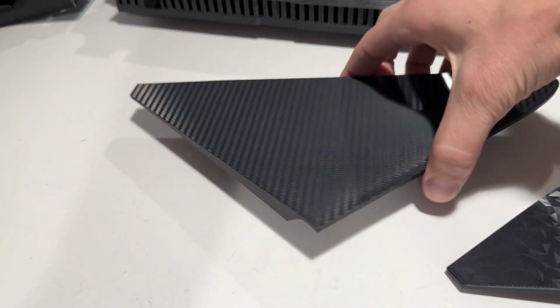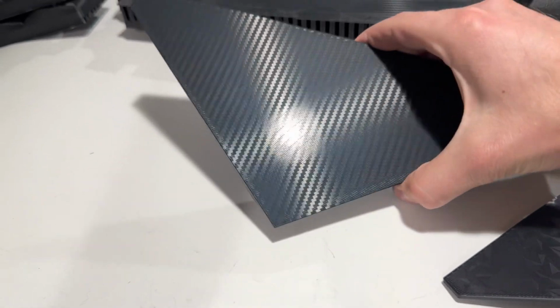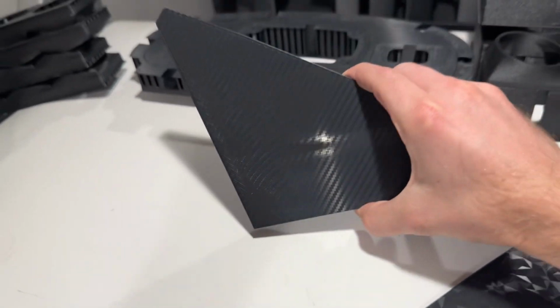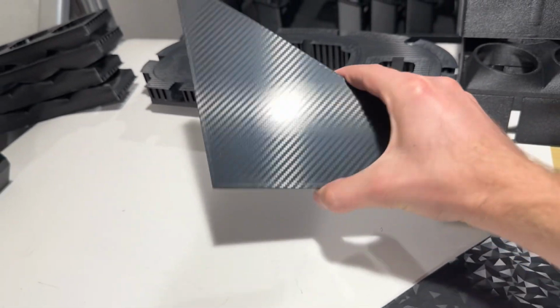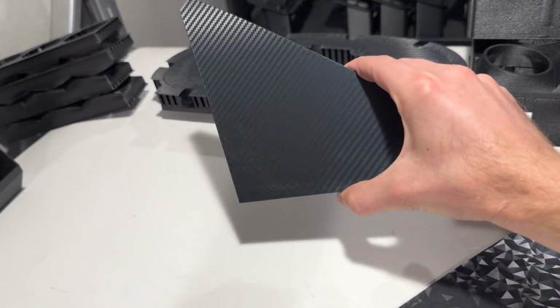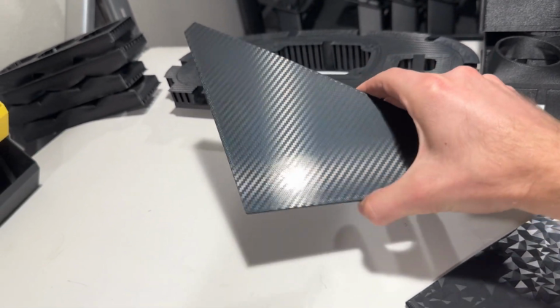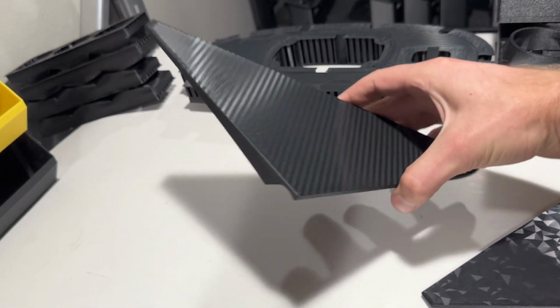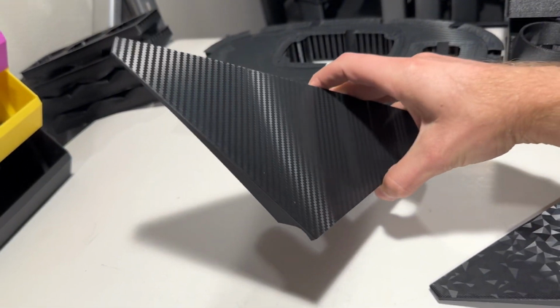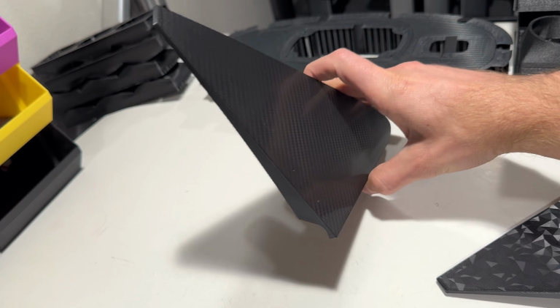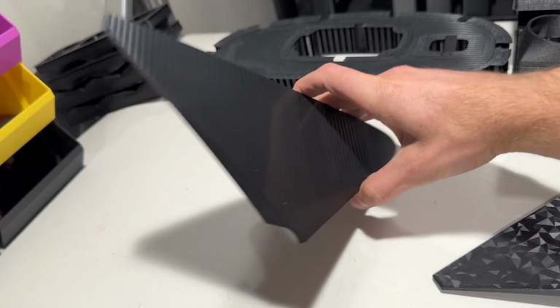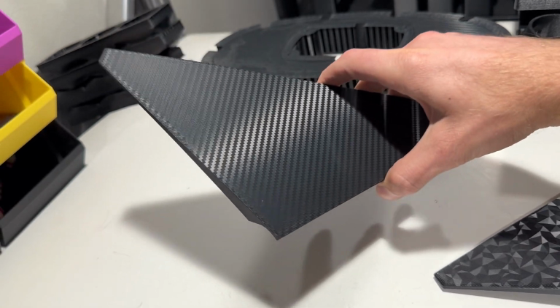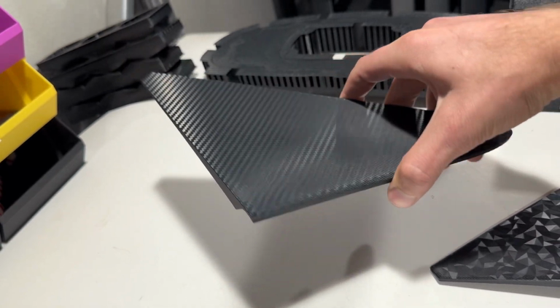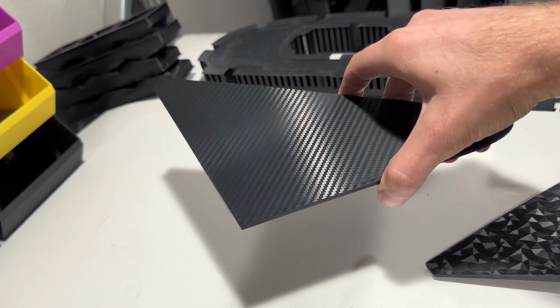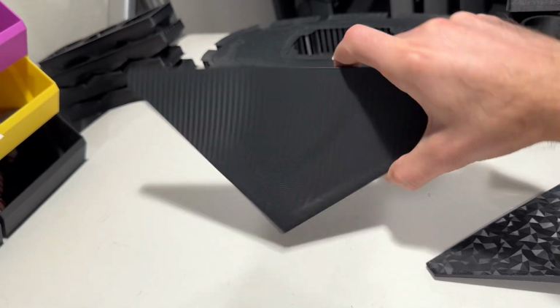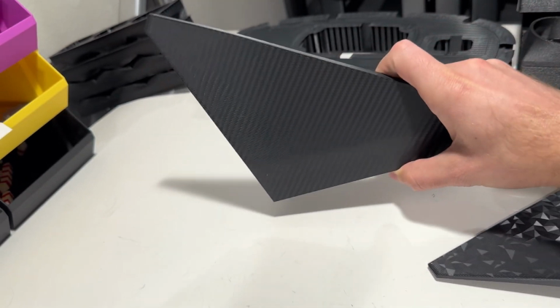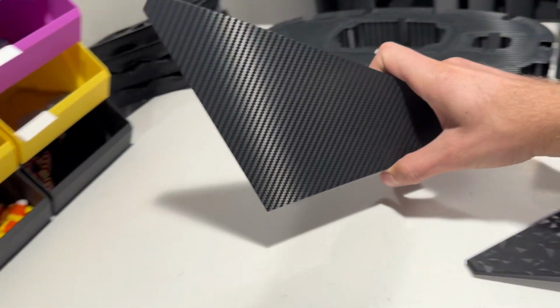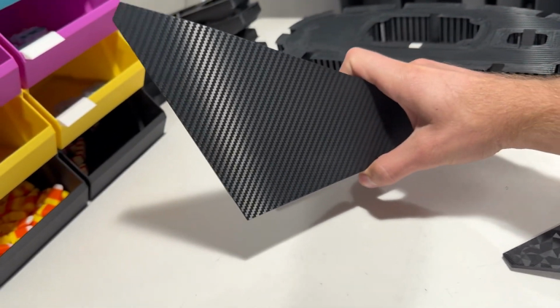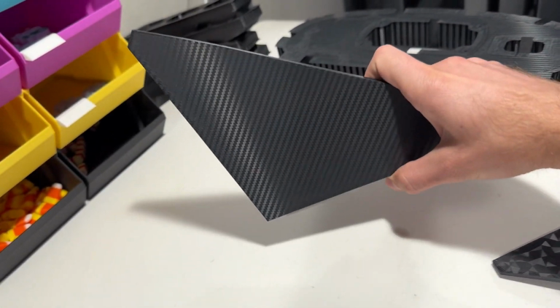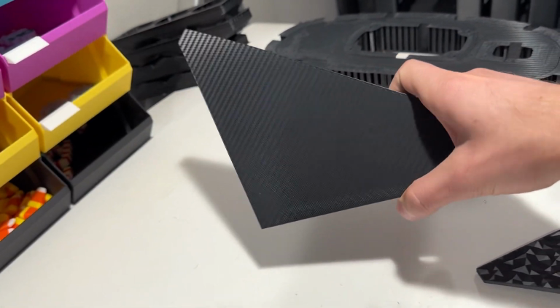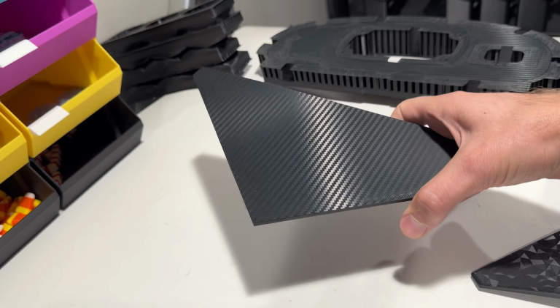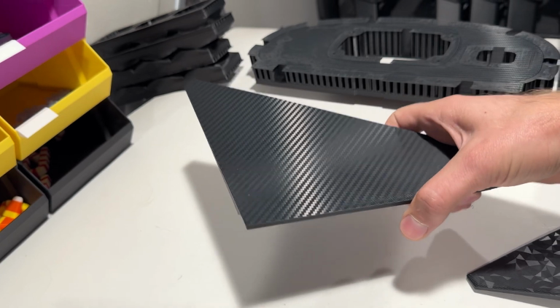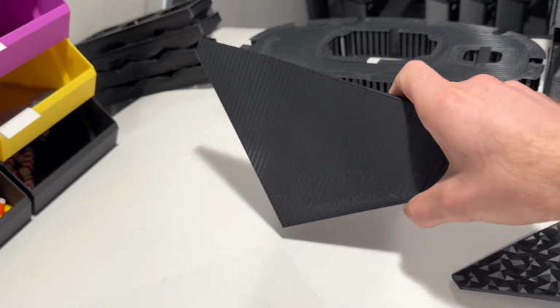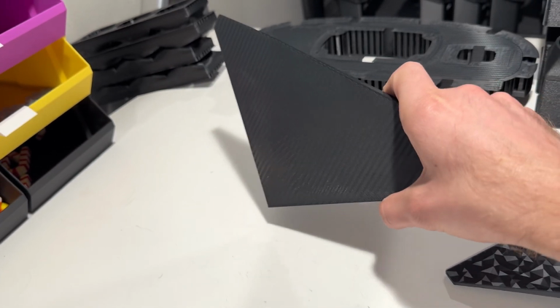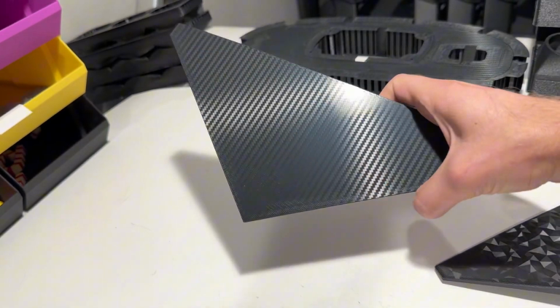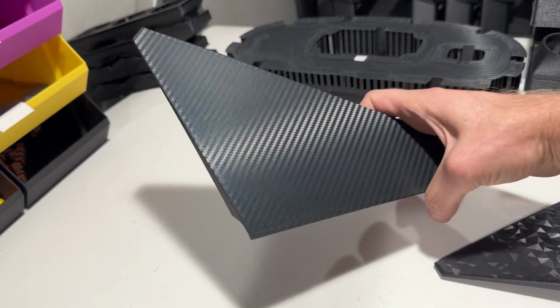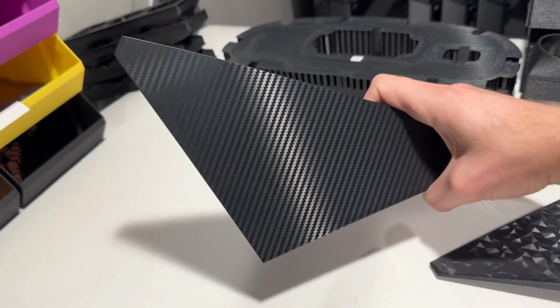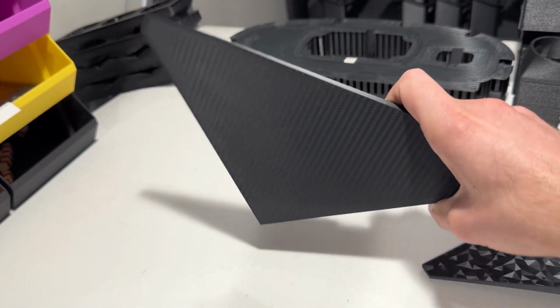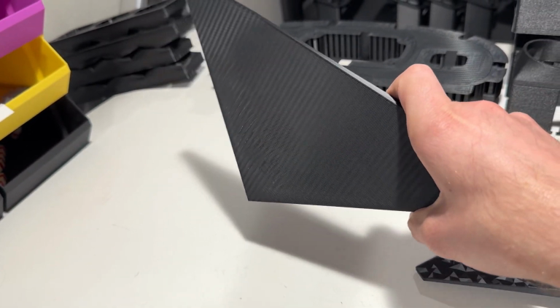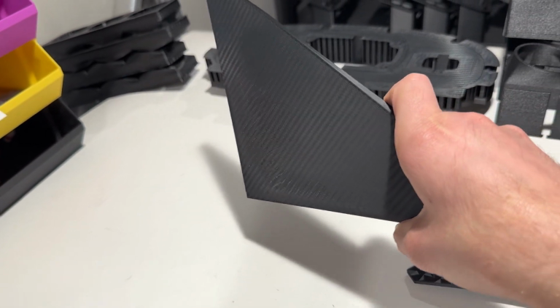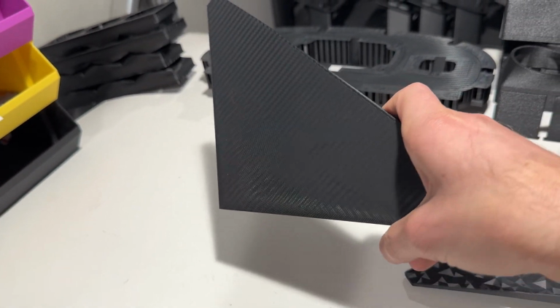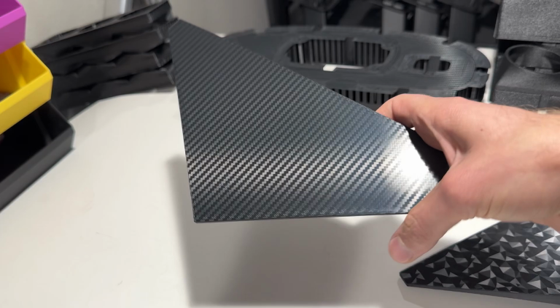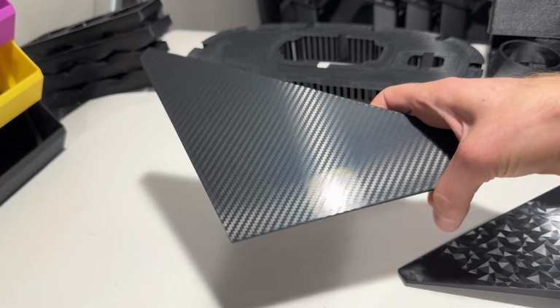That's not super noticeable — it's just in certain positions and lighting that it kind of shows. So I try to avoid selling parts like that, but if it works, then I just have to send it.